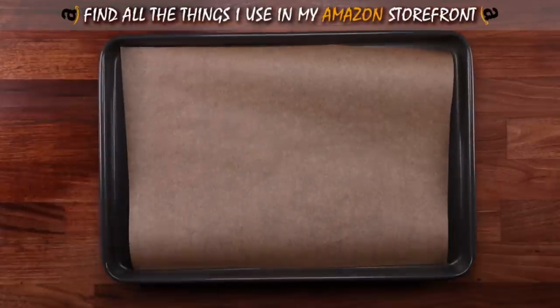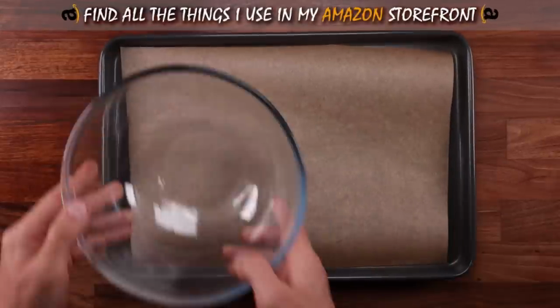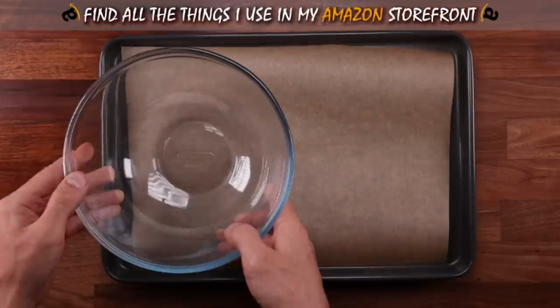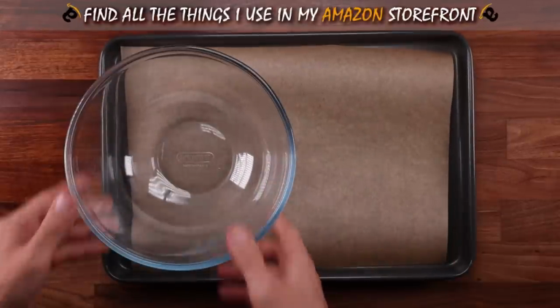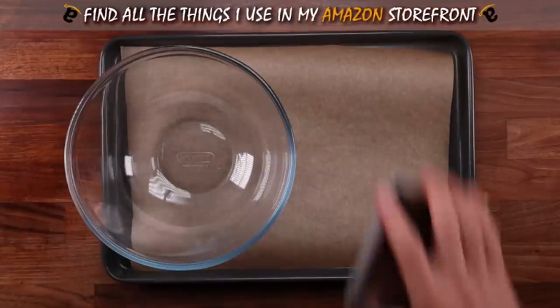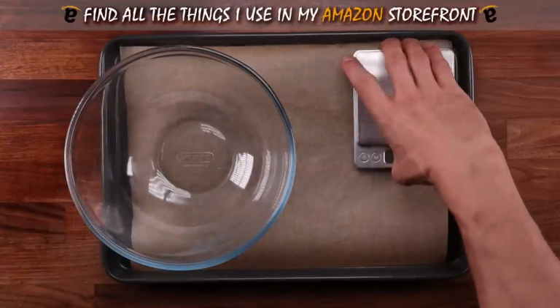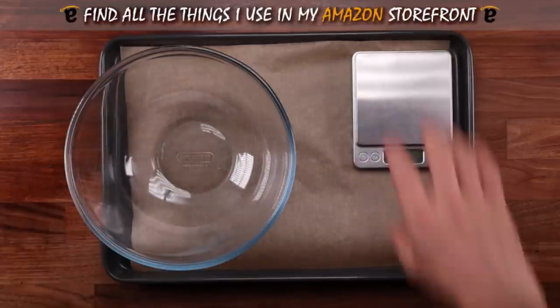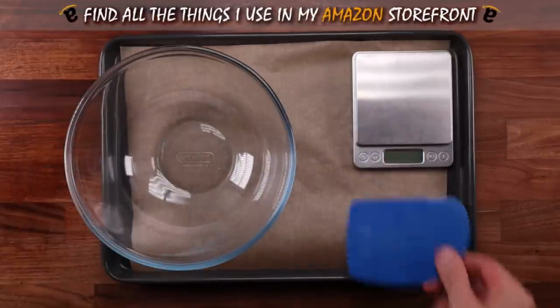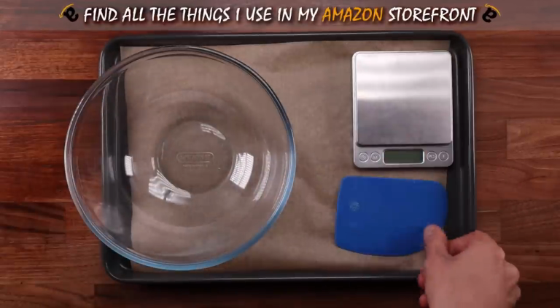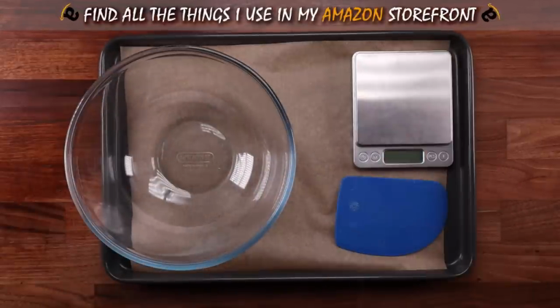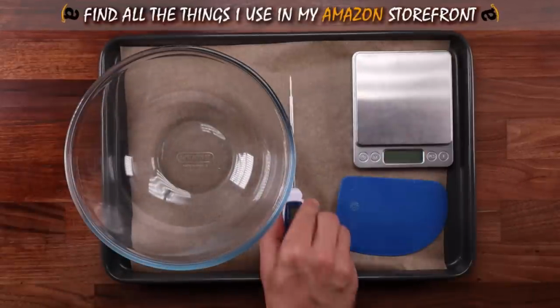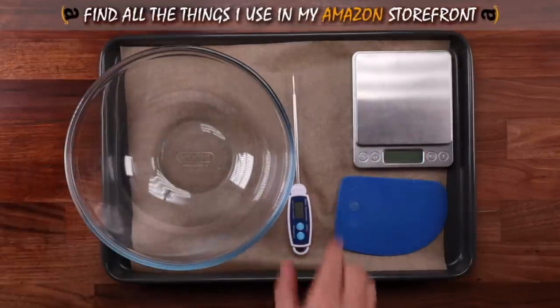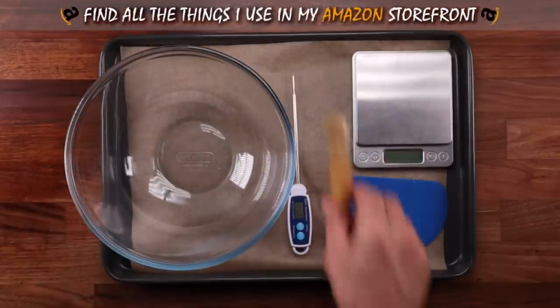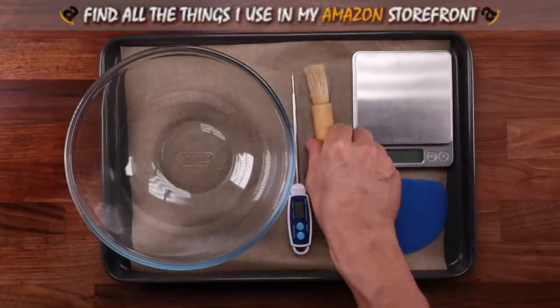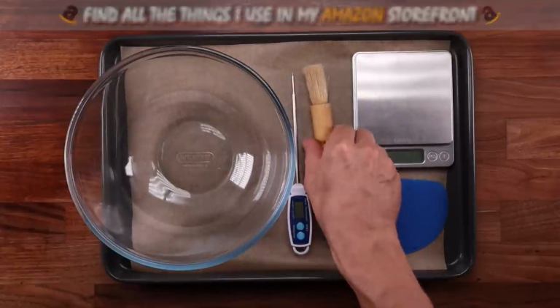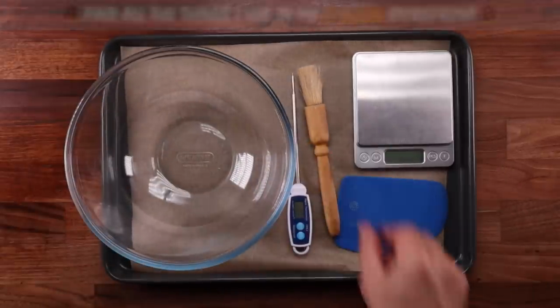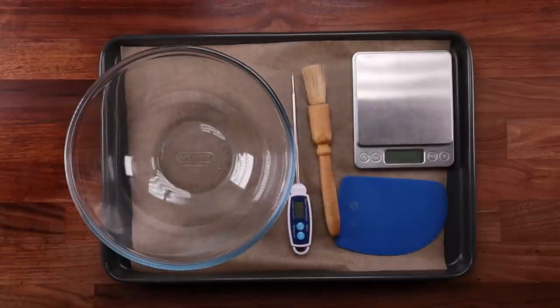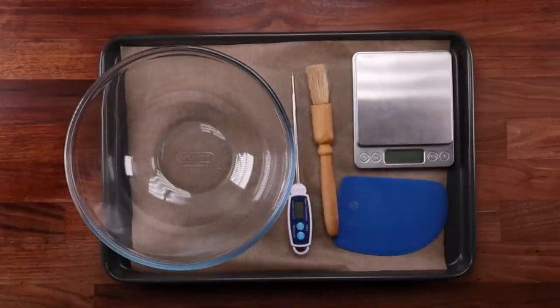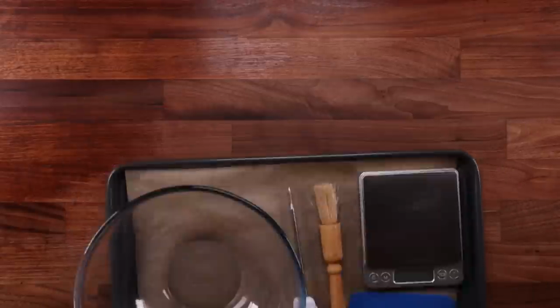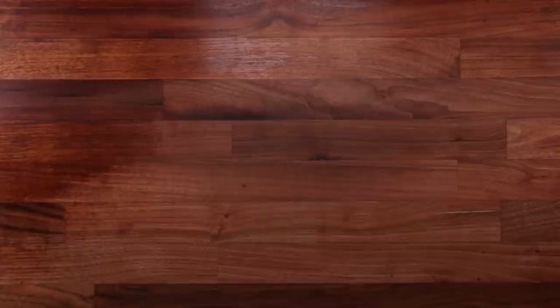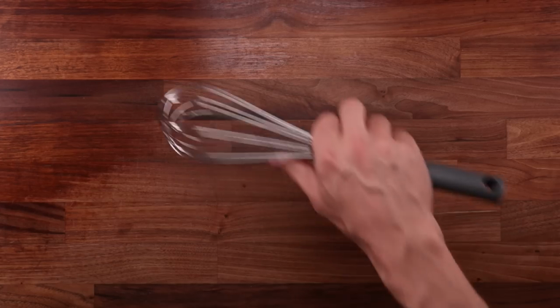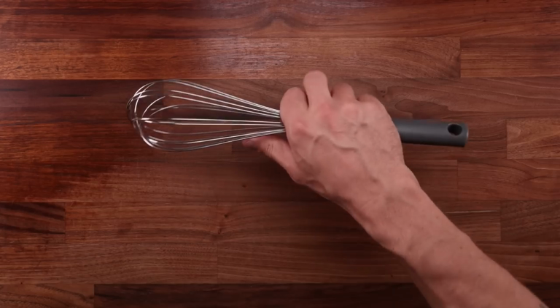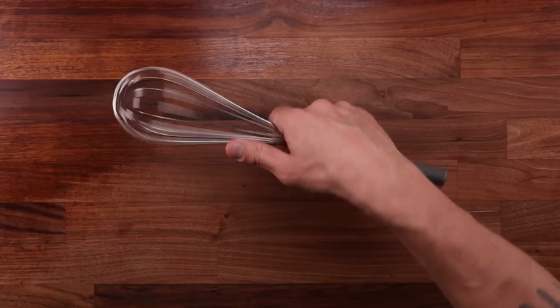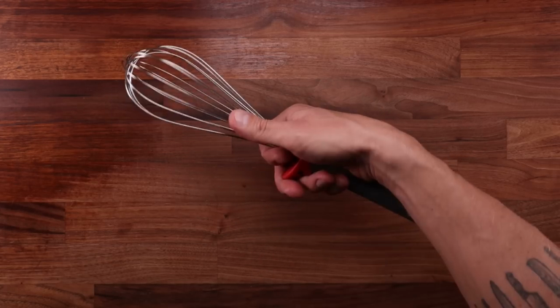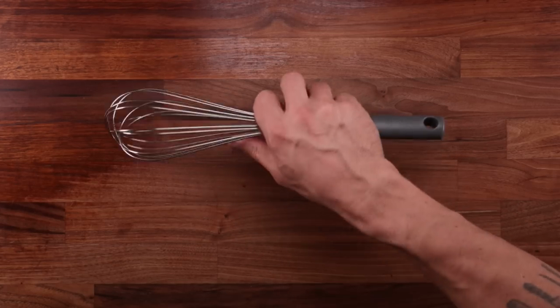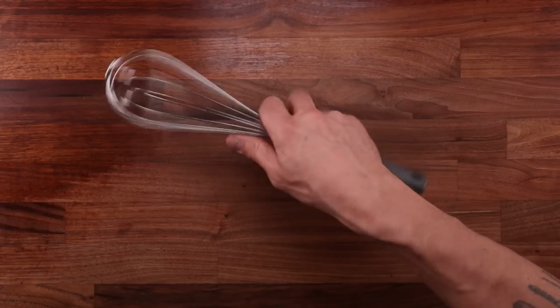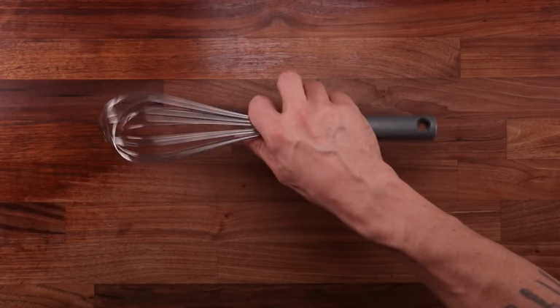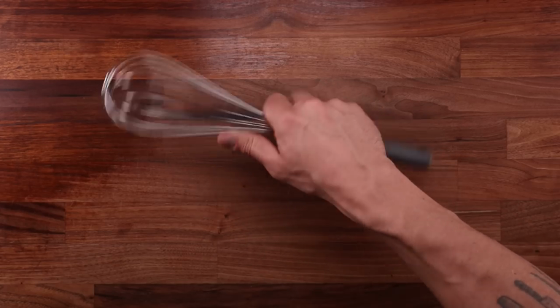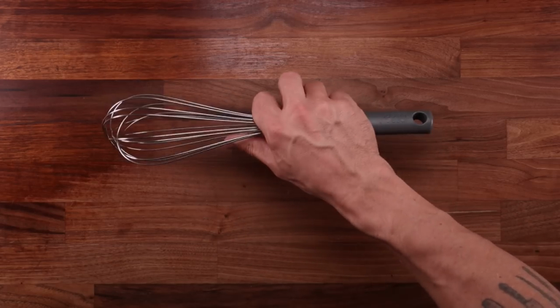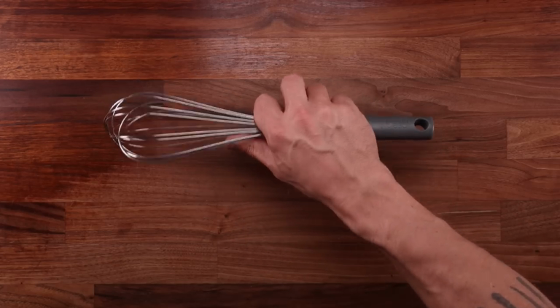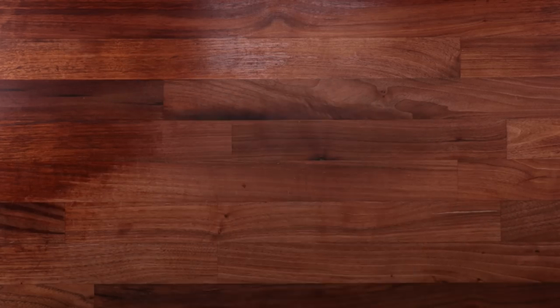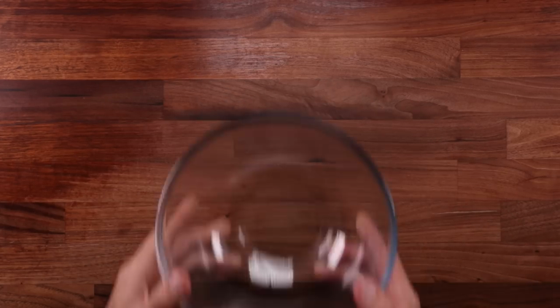When it comes to the equipment, we'll need a tray with some nonstick paper, a bowl, scales, a dough scraper, temperature probe, a brush, and a whisk will come in handy, but it's not totally necessary.